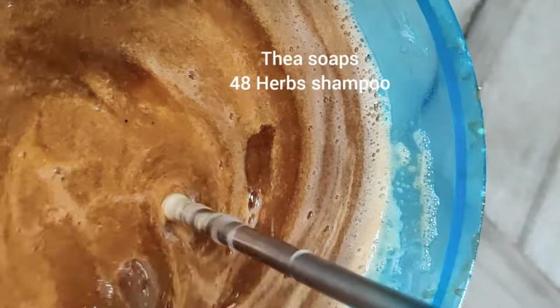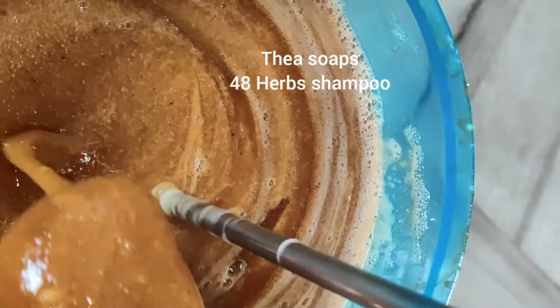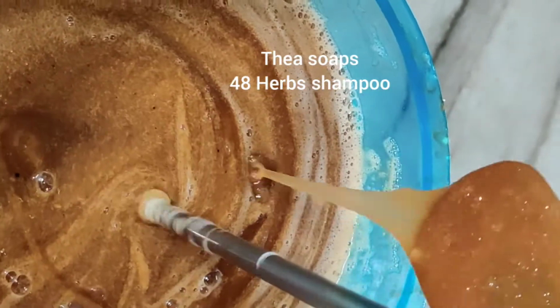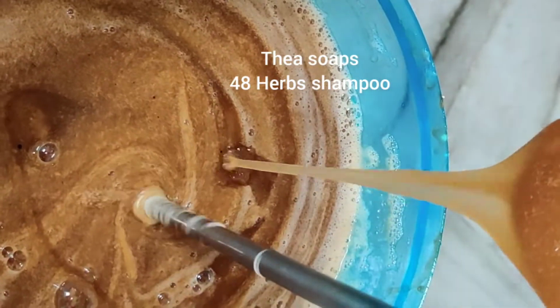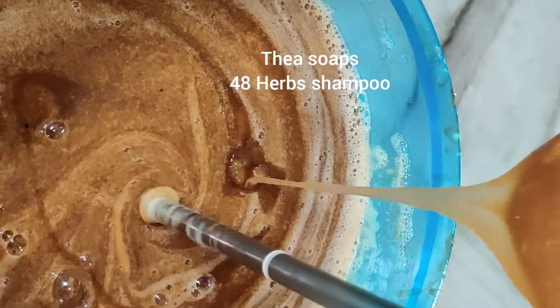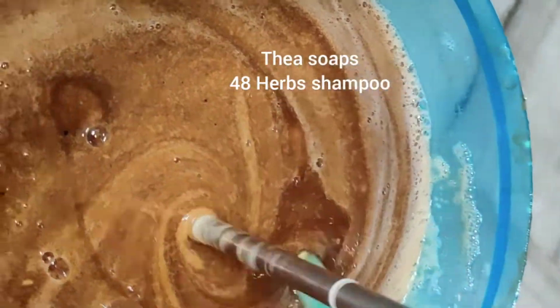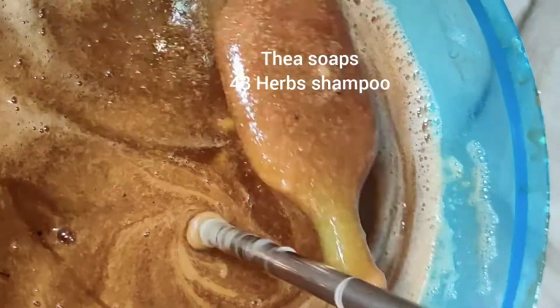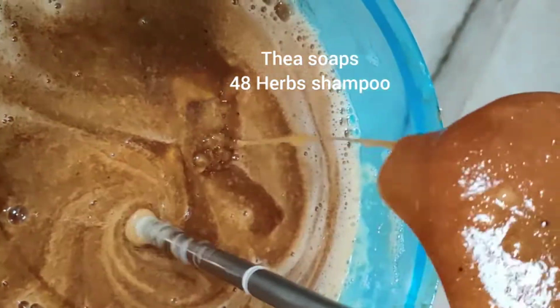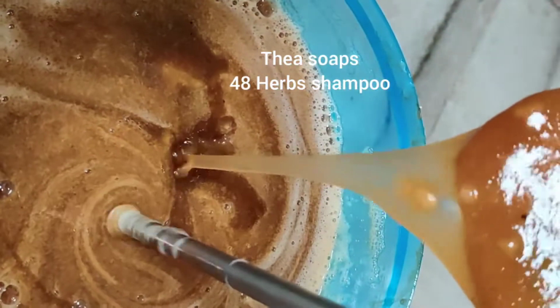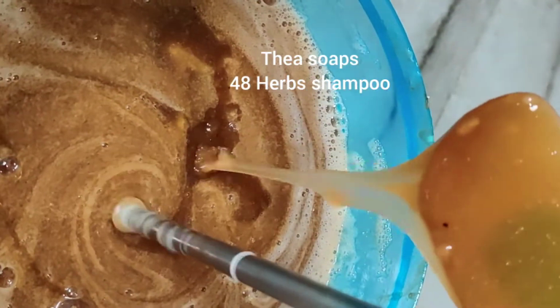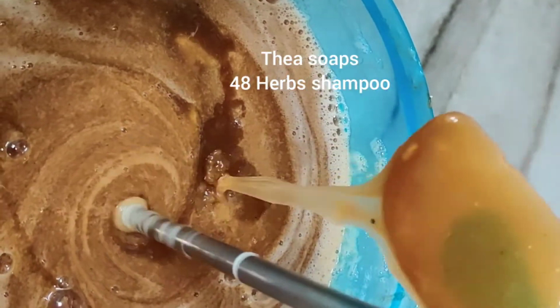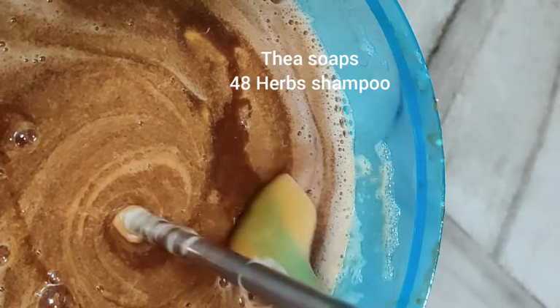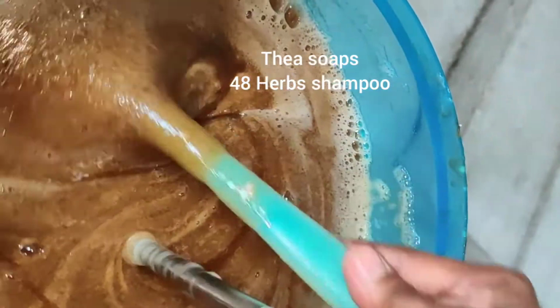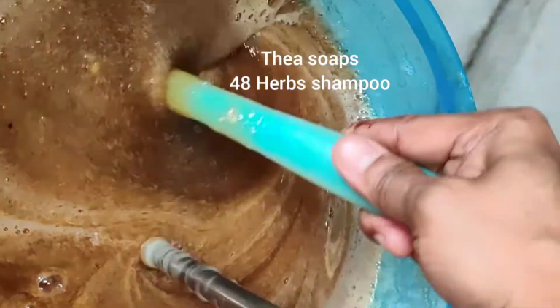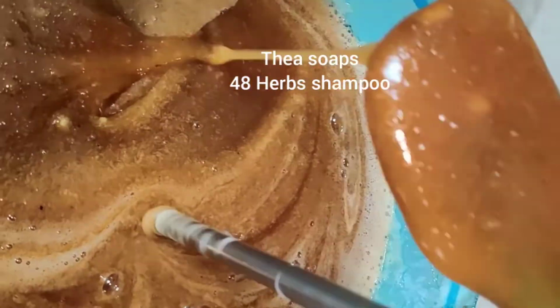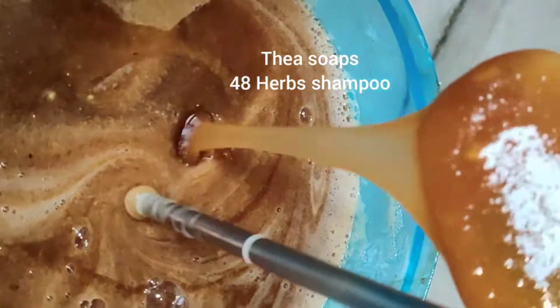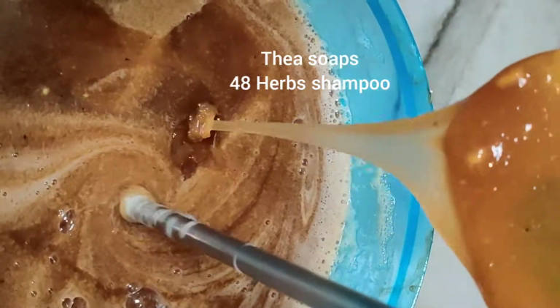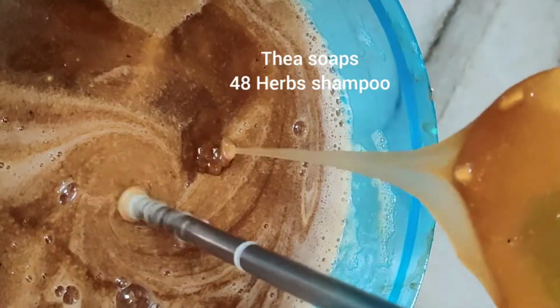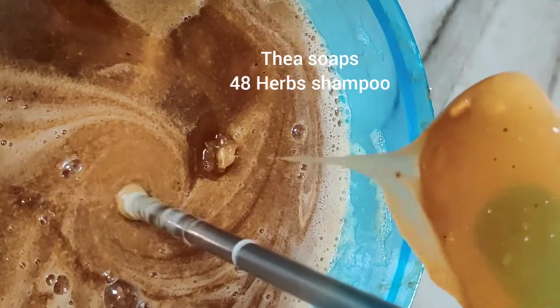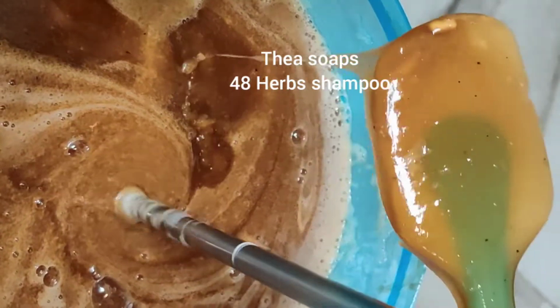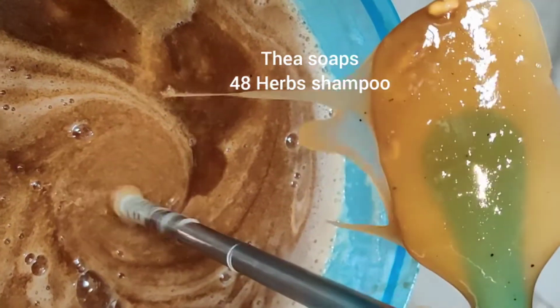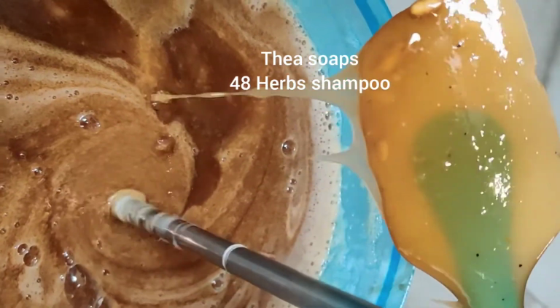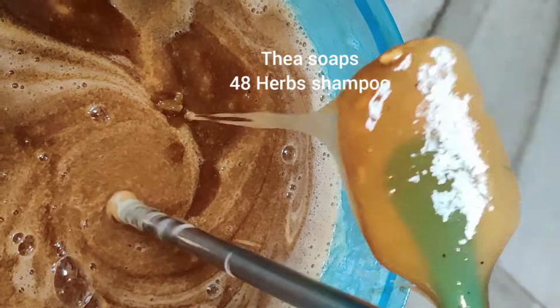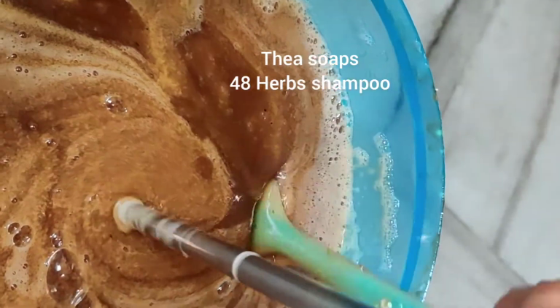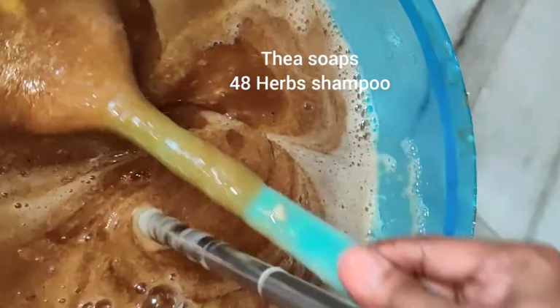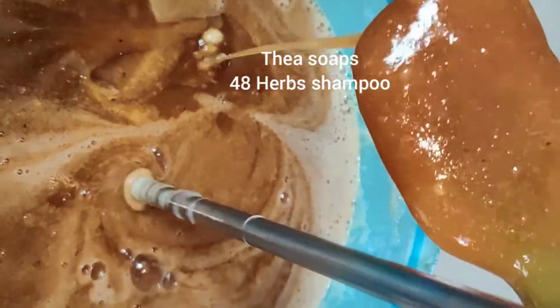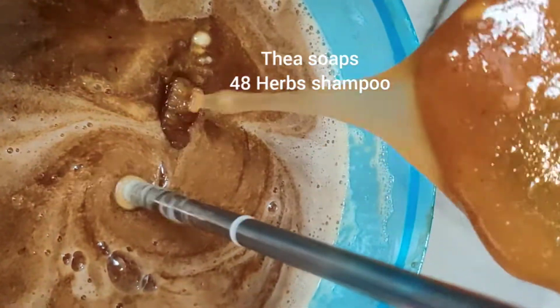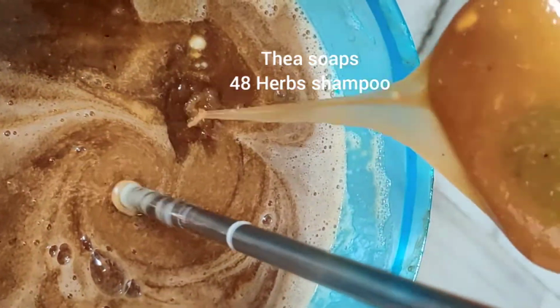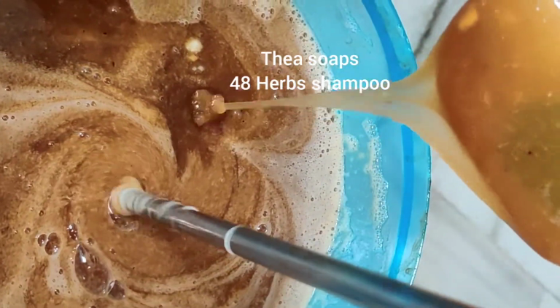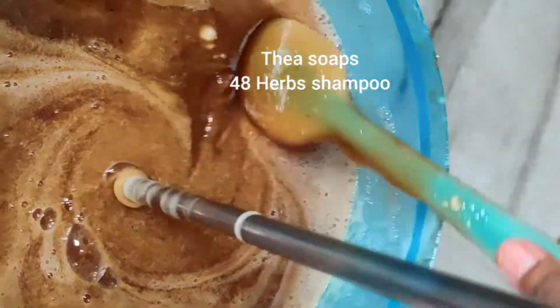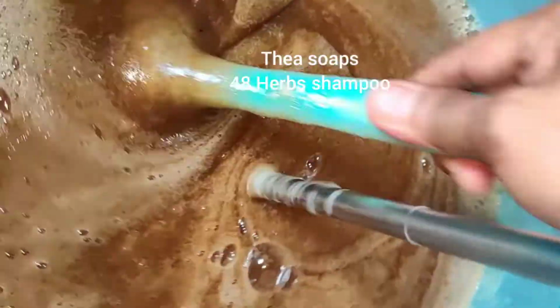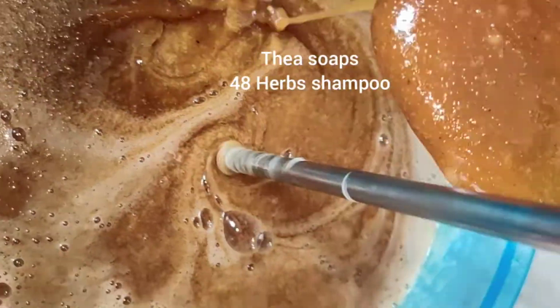It contains real honey, real fresh goat's milk. We don't add any powders. And in this 48 herbs are there. So all those small particles you are seeing are herbal particles. So that will get blended uniformly.